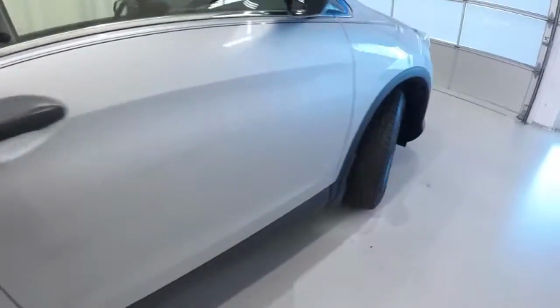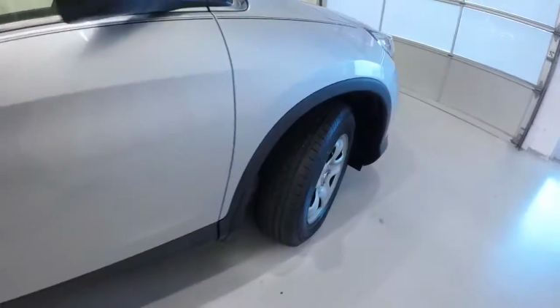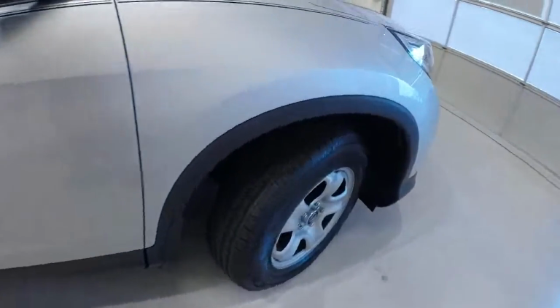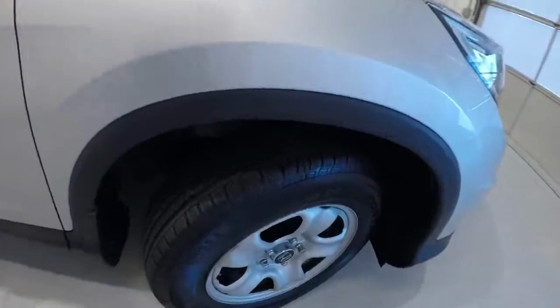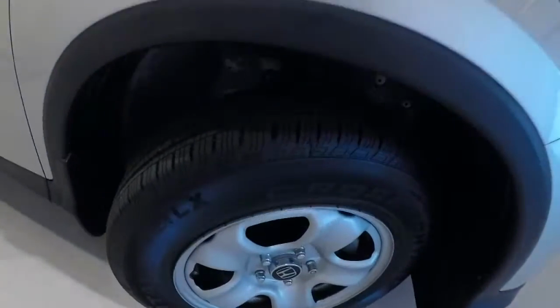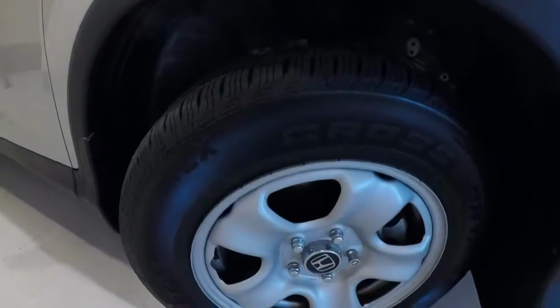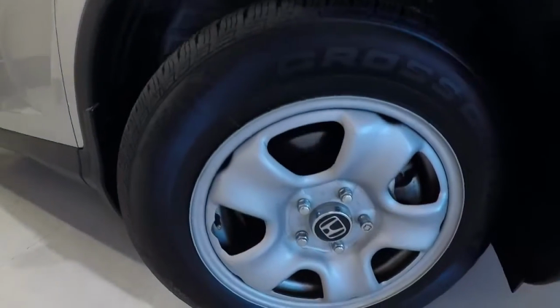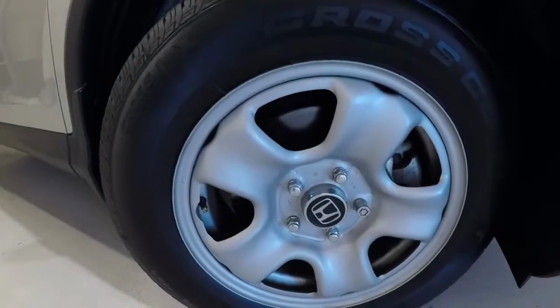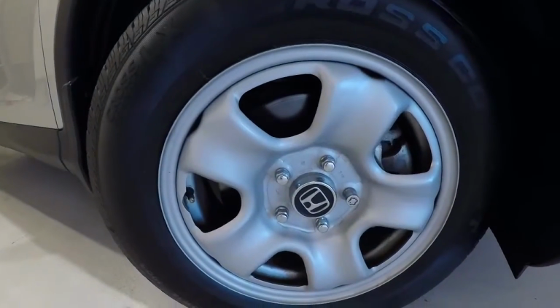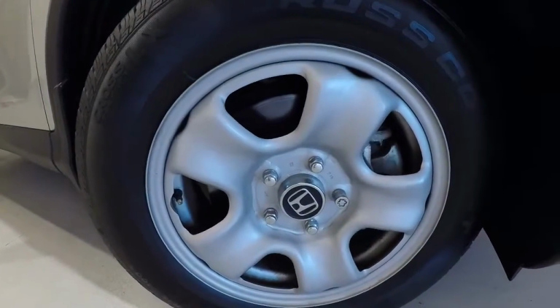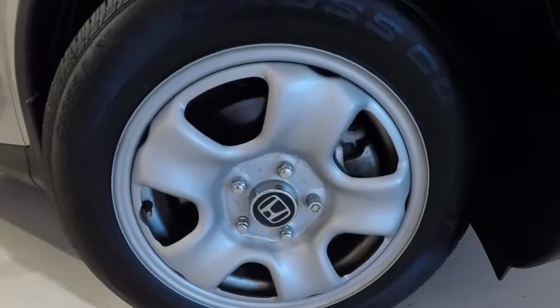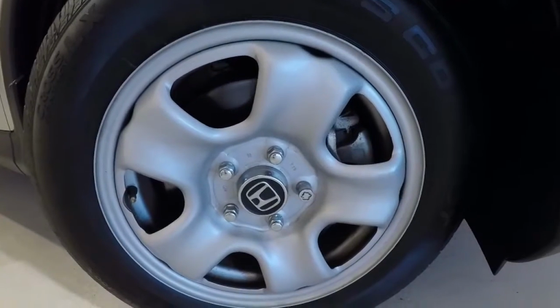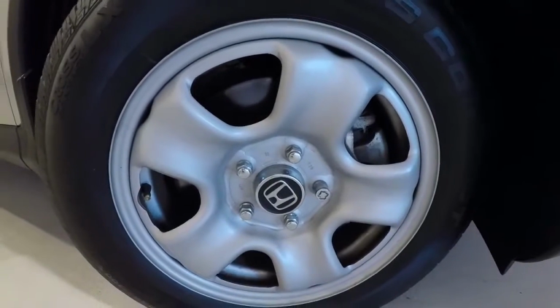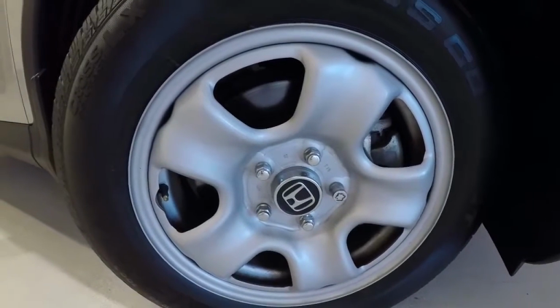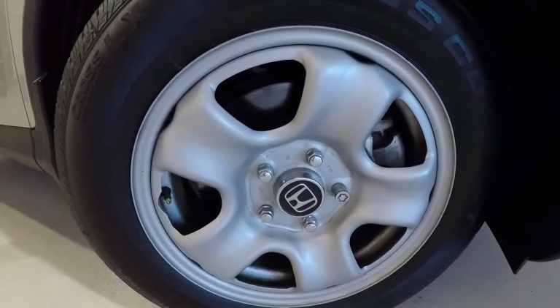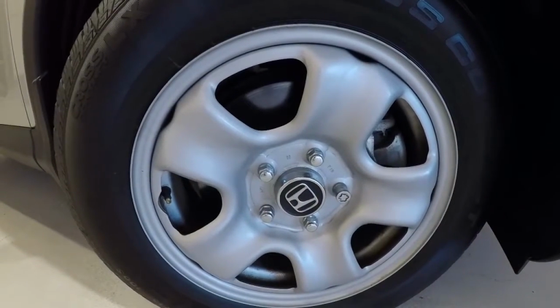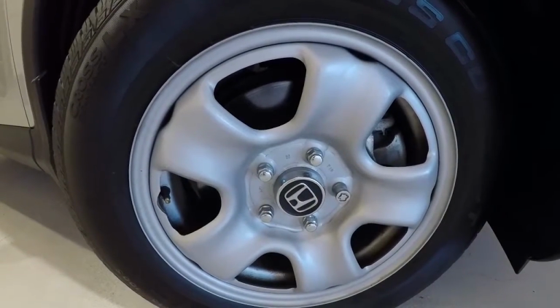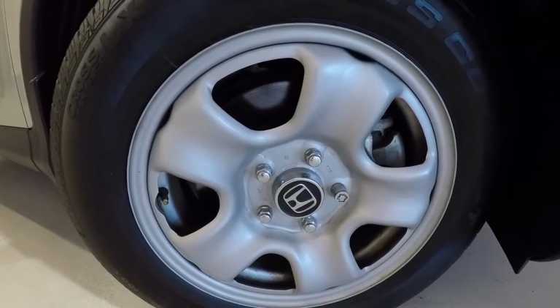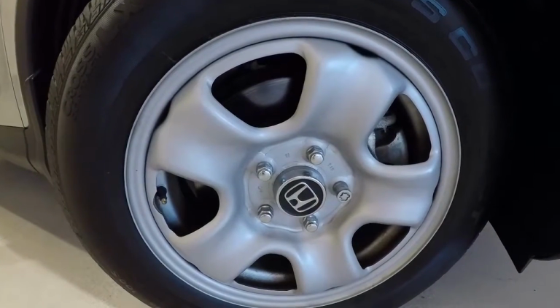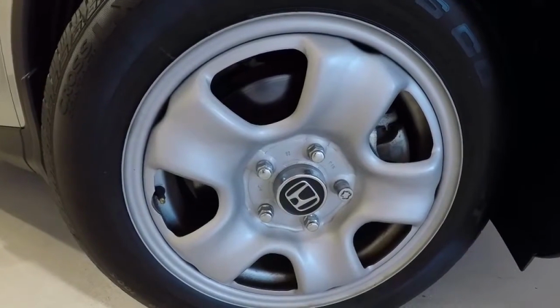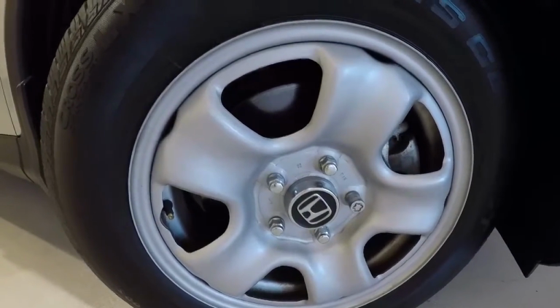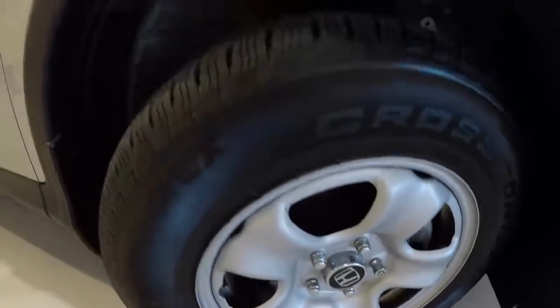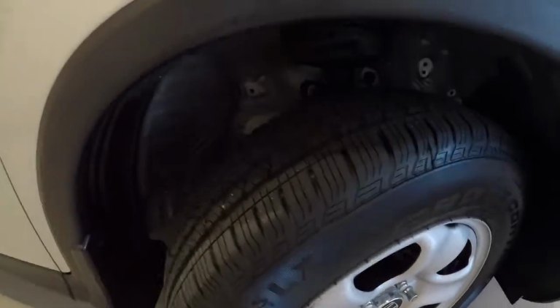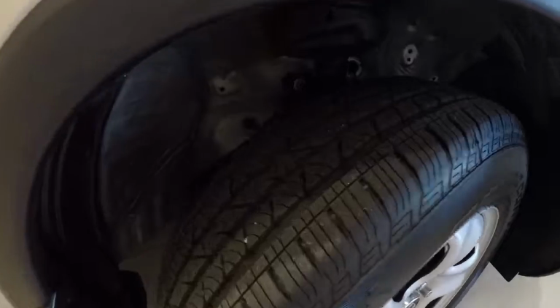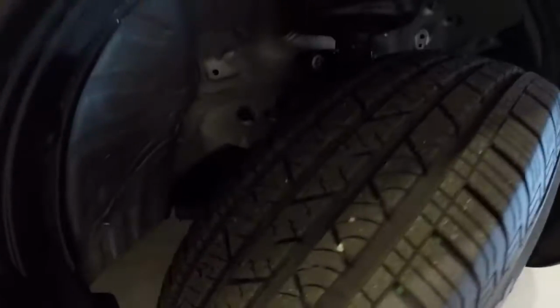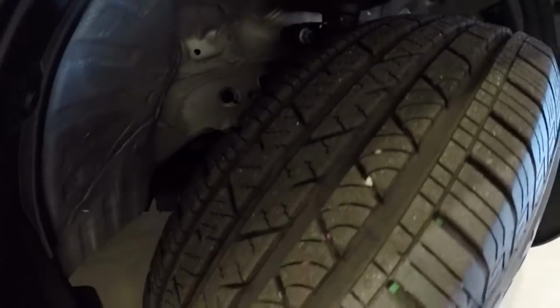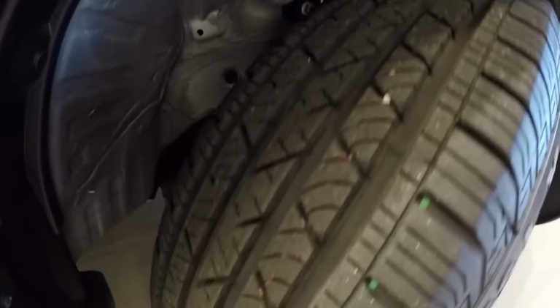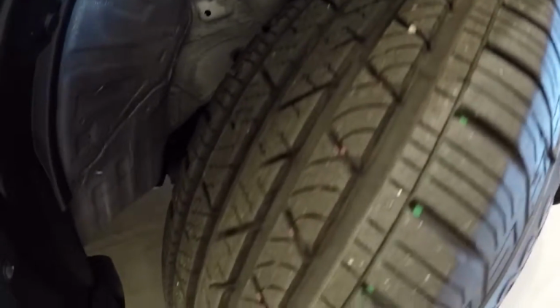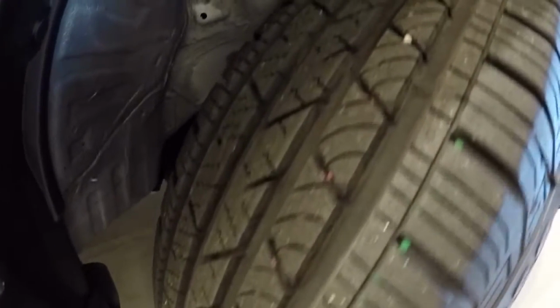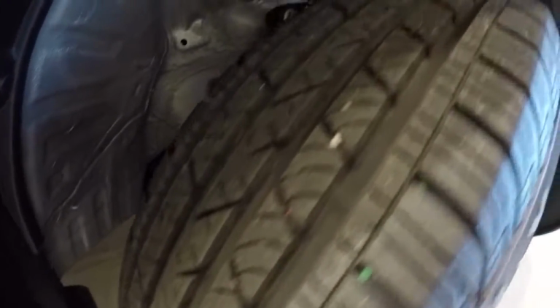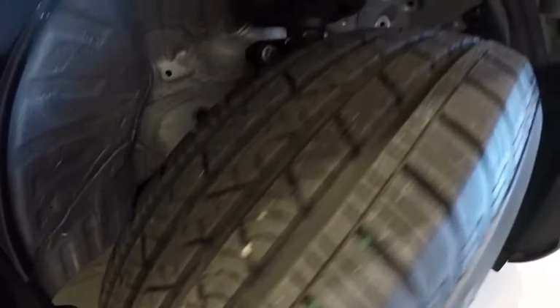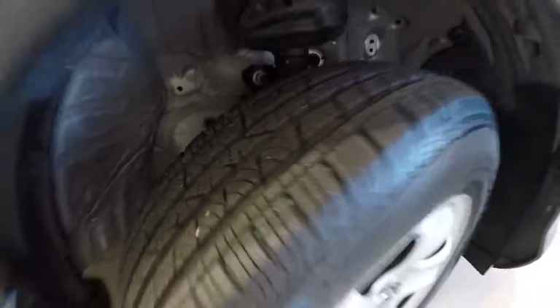Let's check your wheels and tires. We've got 16-inch steel wheels with a brand new set of tires — you can see the tread, and you can still see the writing on them.